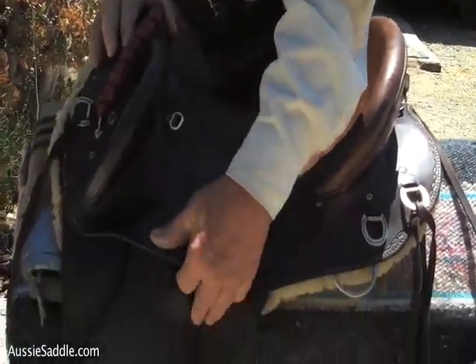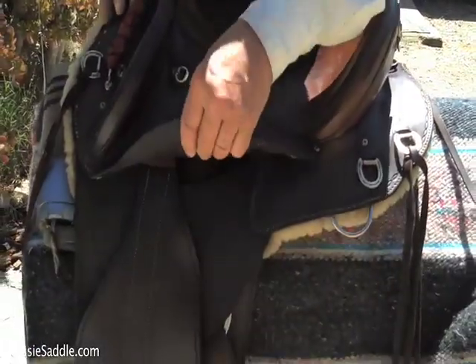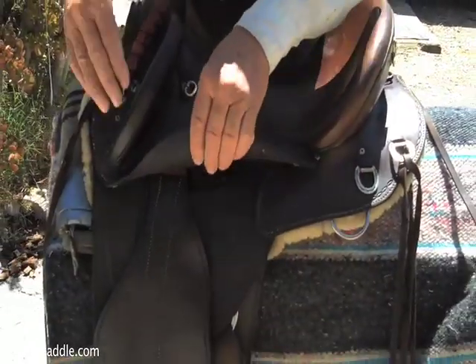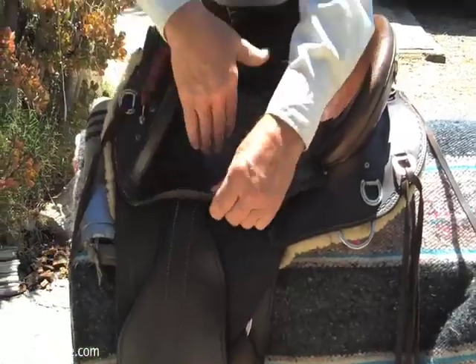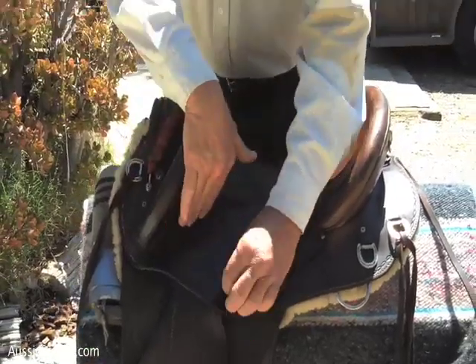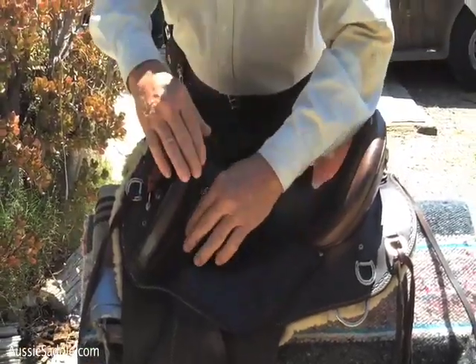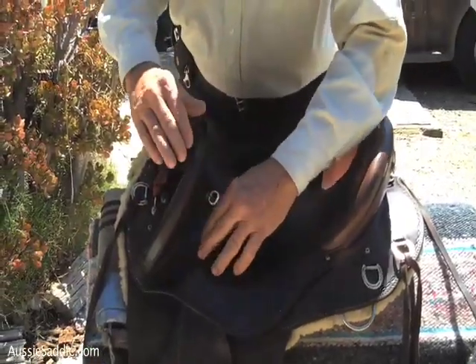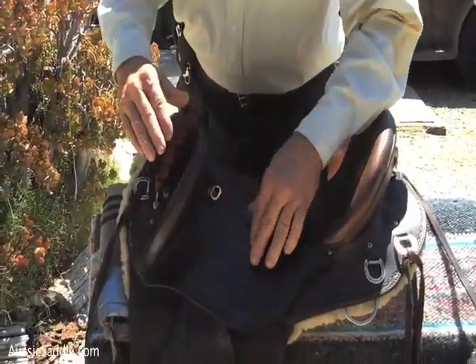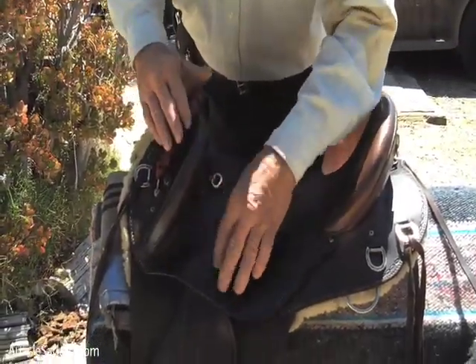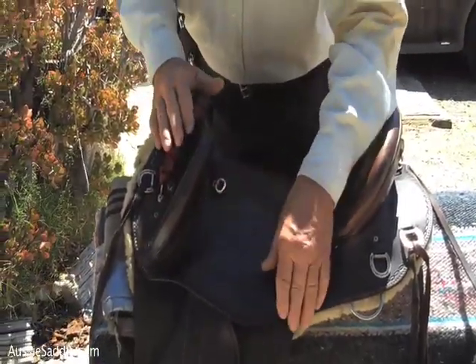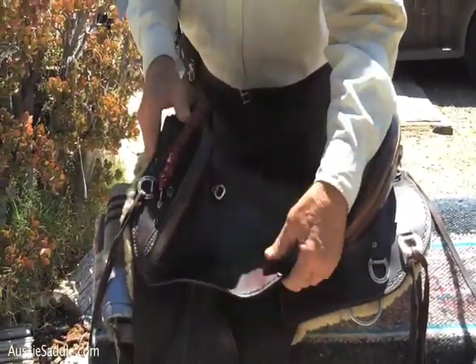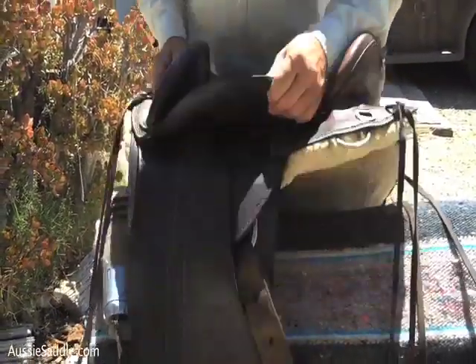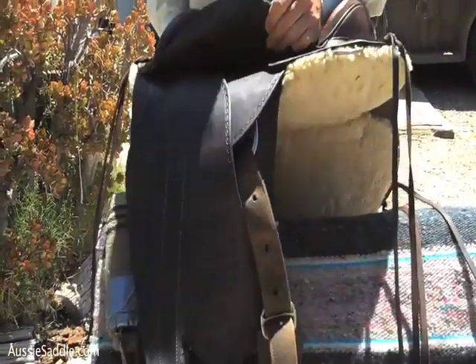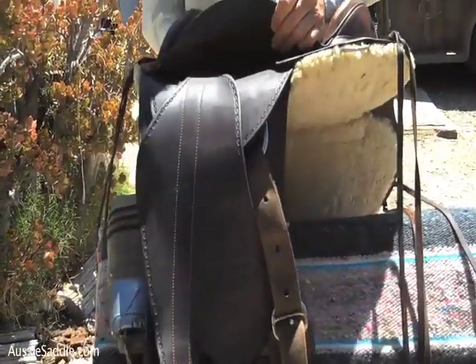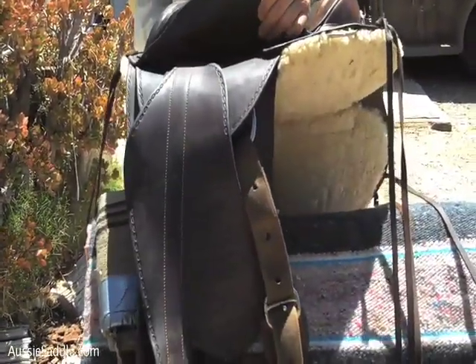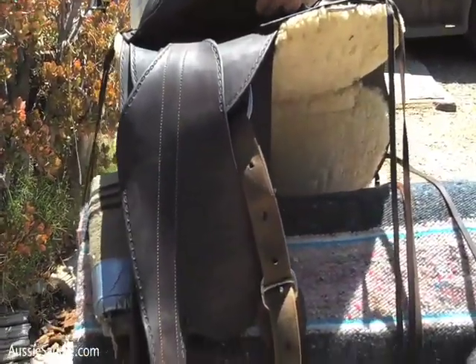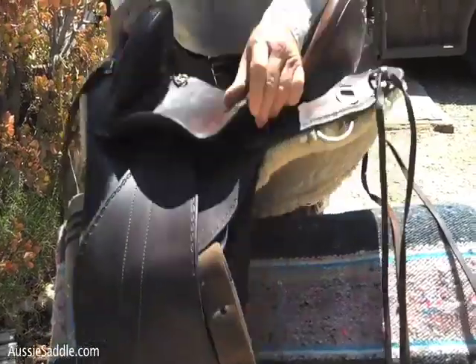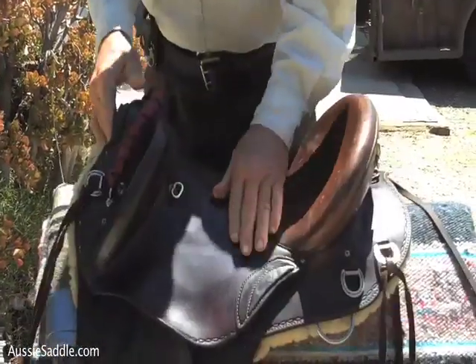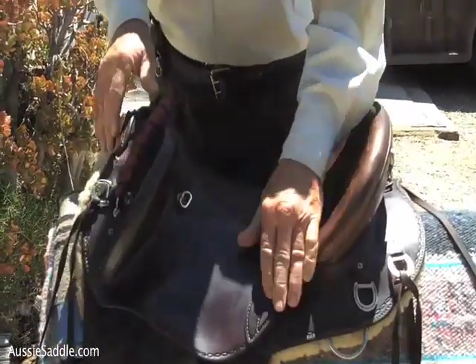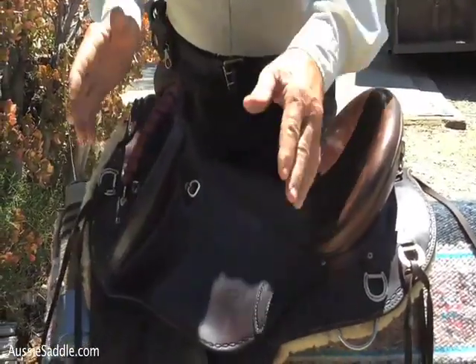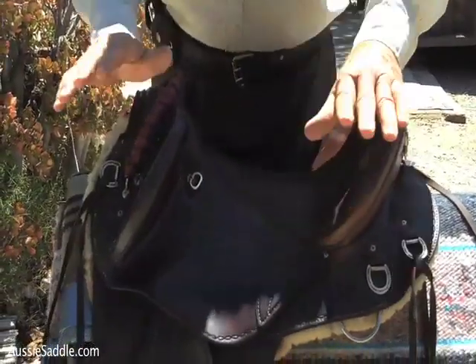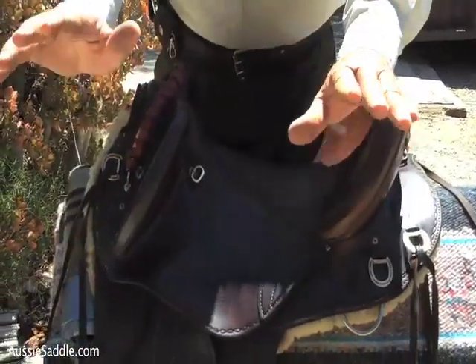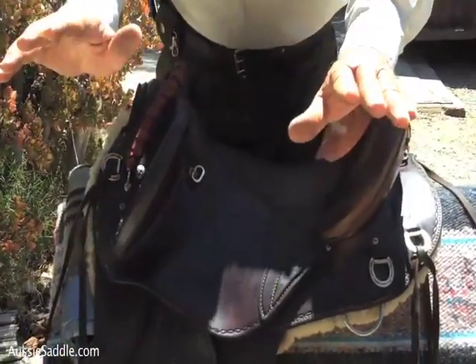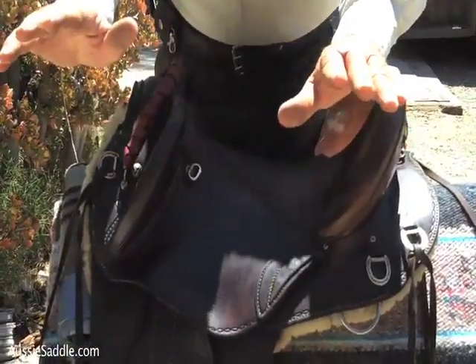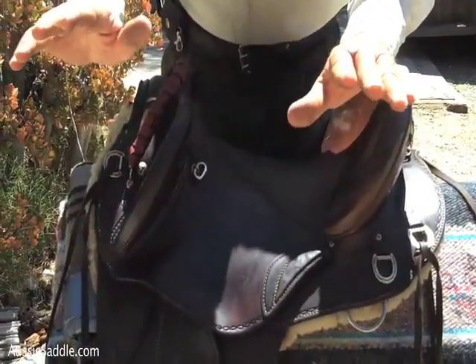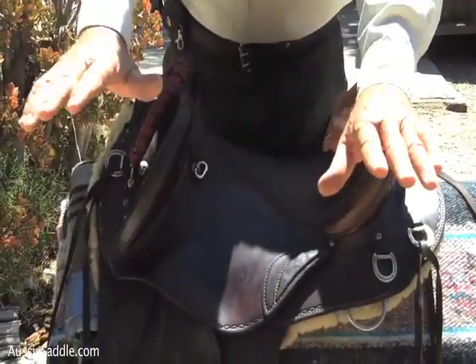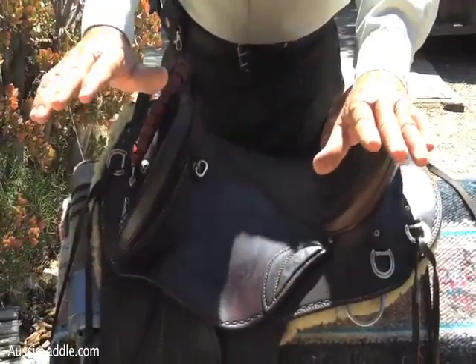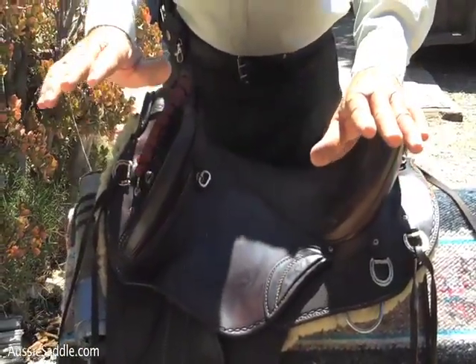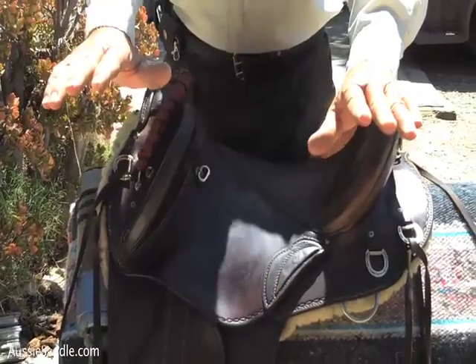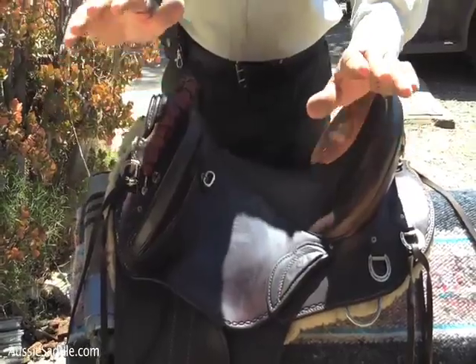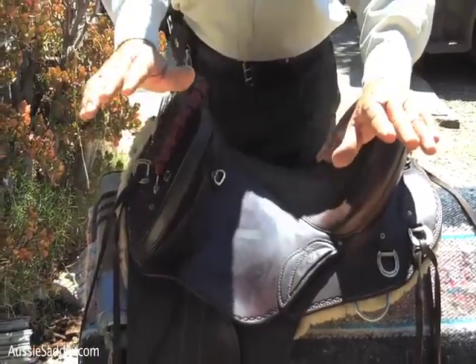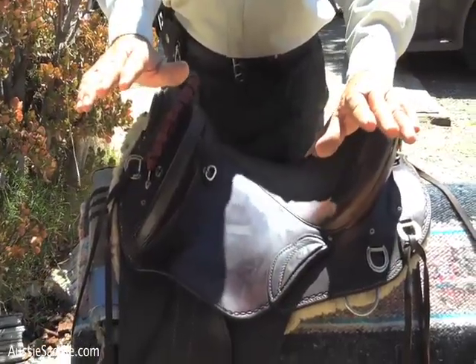A stirrup suspension bar is under here, in the dressage position — there it is back there, you can probably see it — in the dressage position, so you've got free leg movement. Your knees don't get bound up and your back doesn't ache.